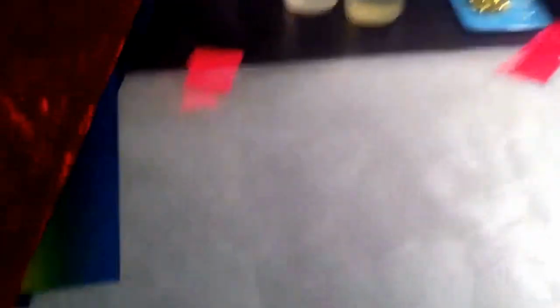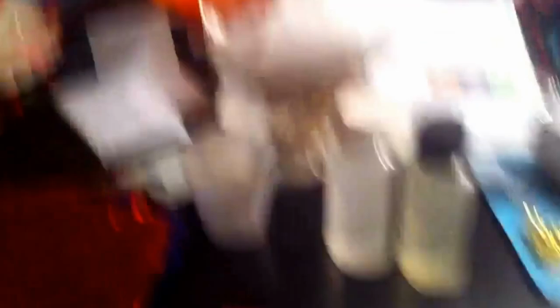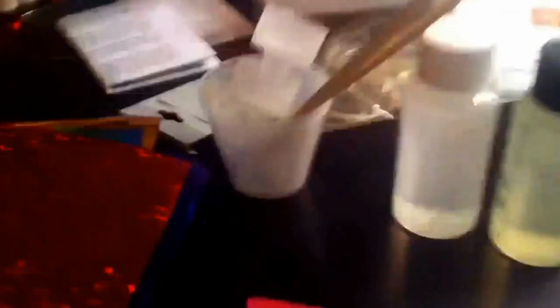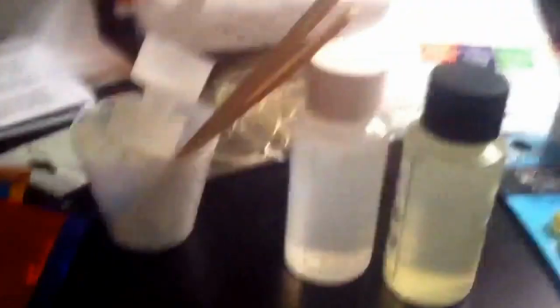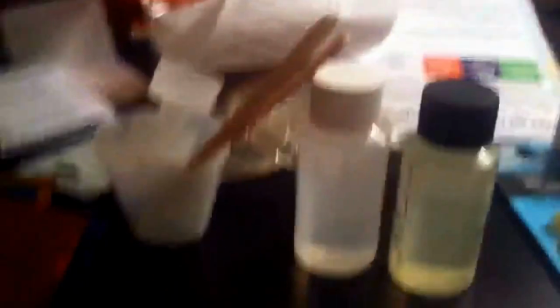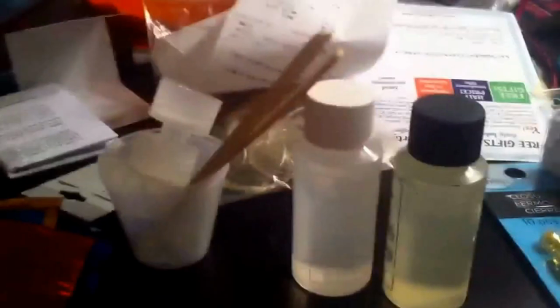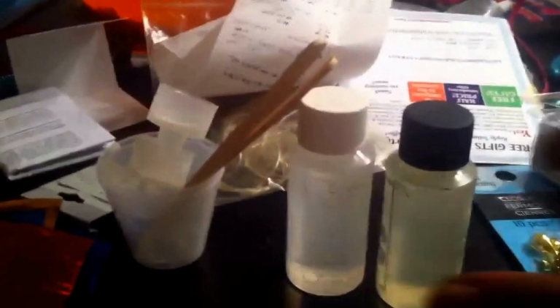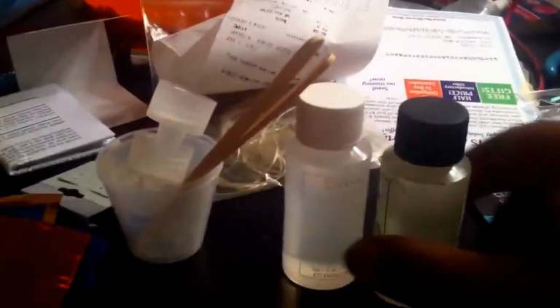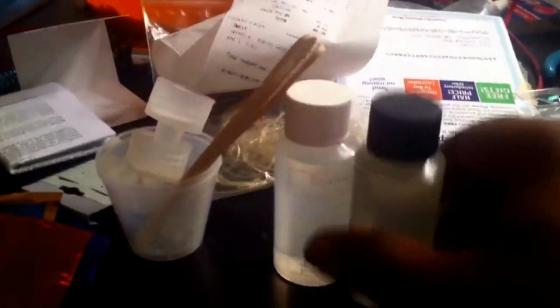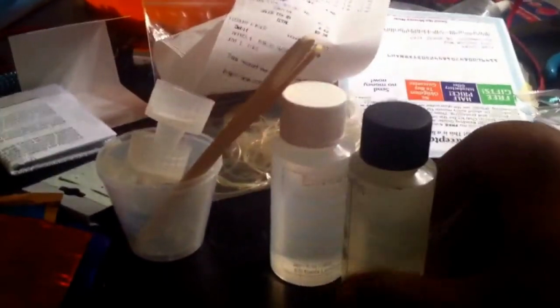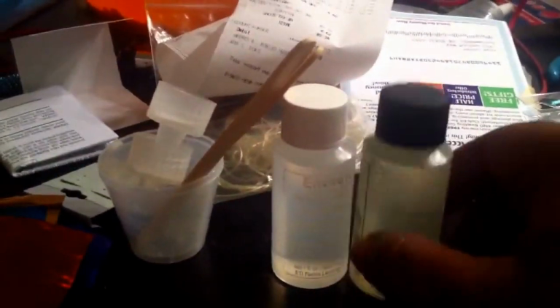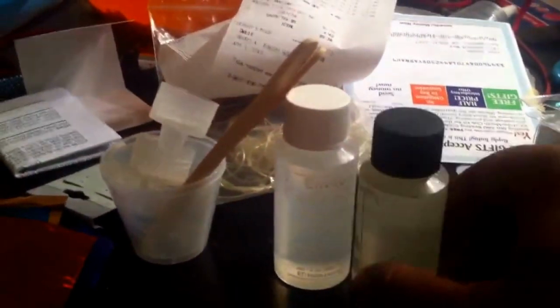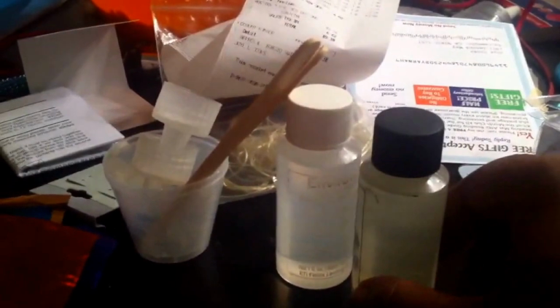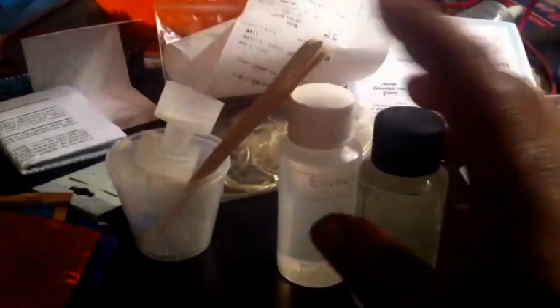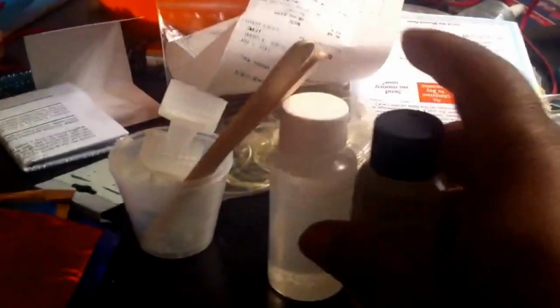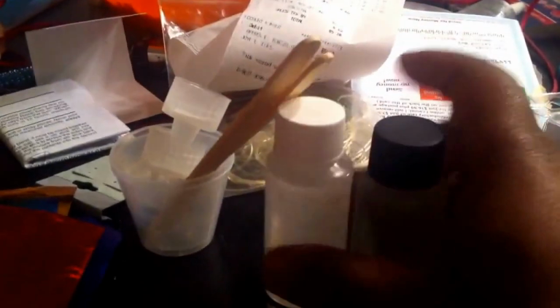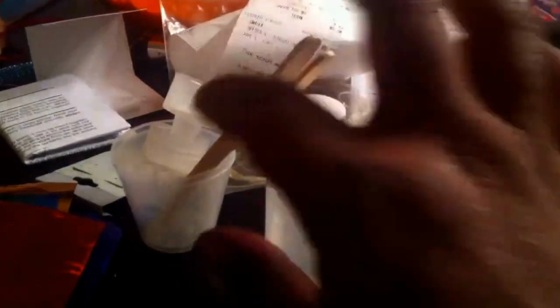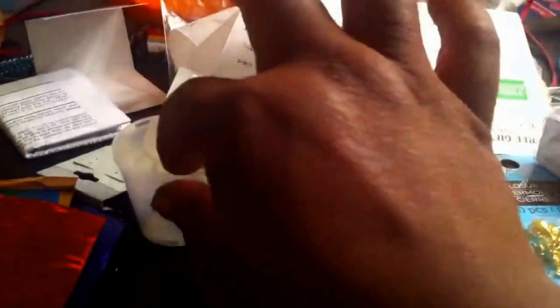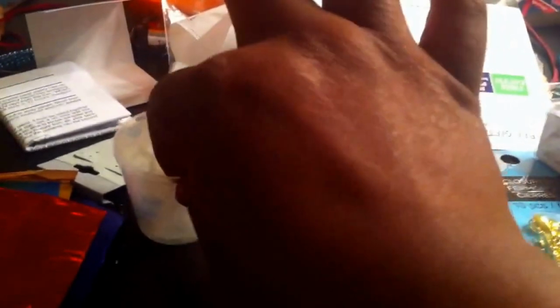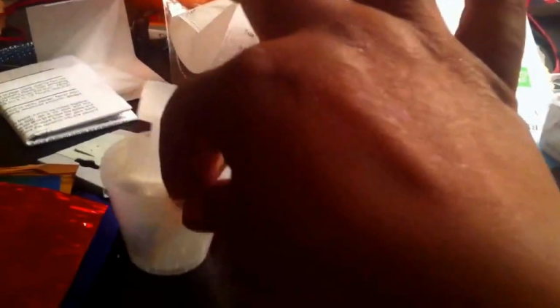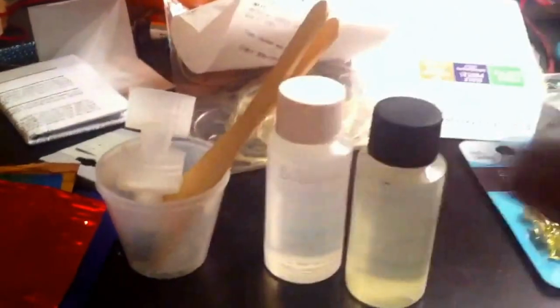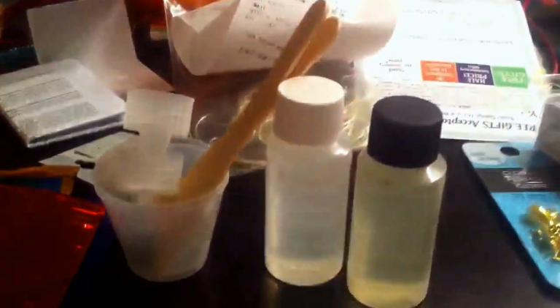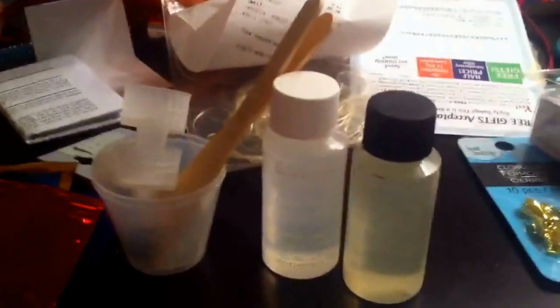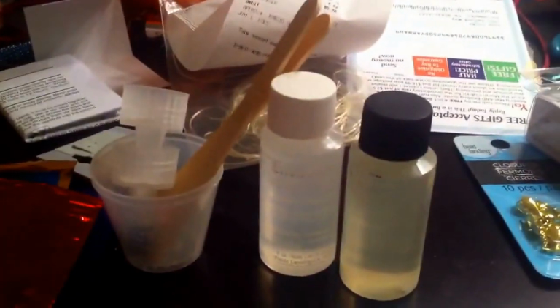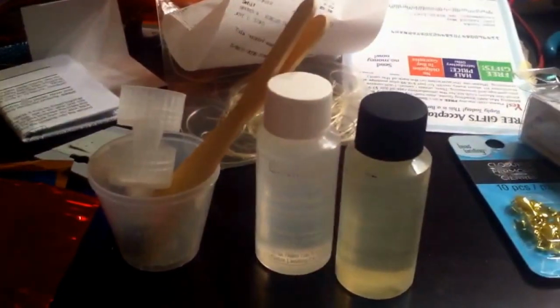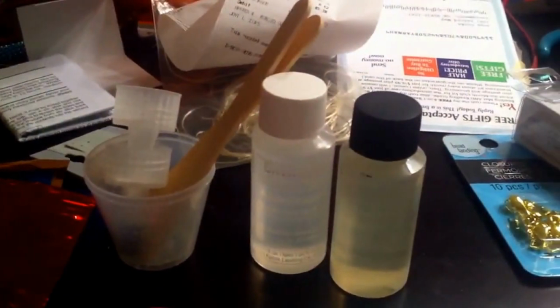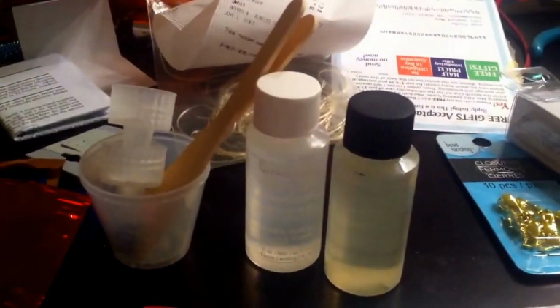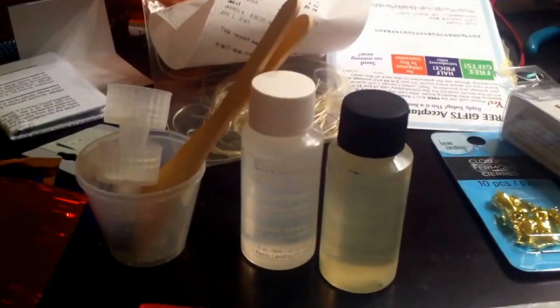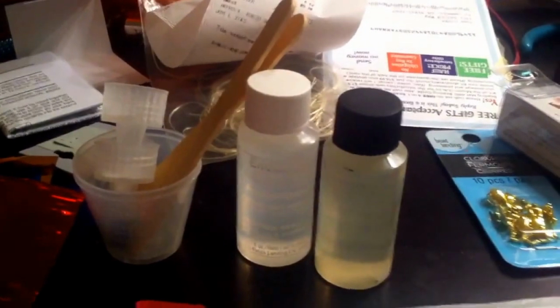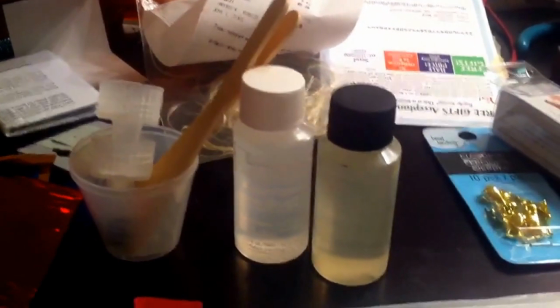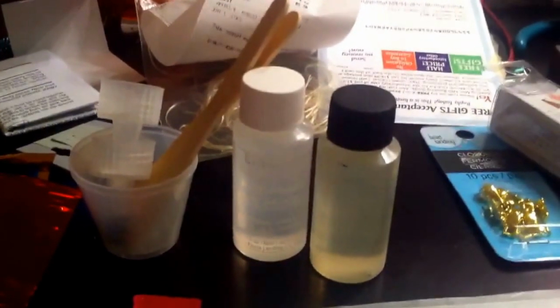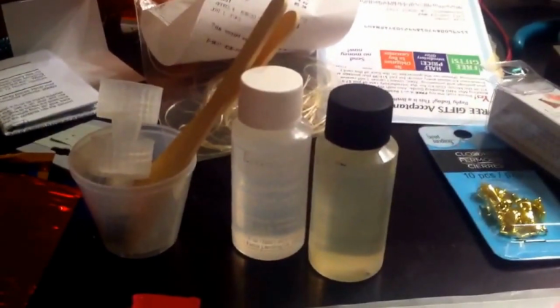I also picked up some two-part epoxy resin. So things are about to get real serious around here.